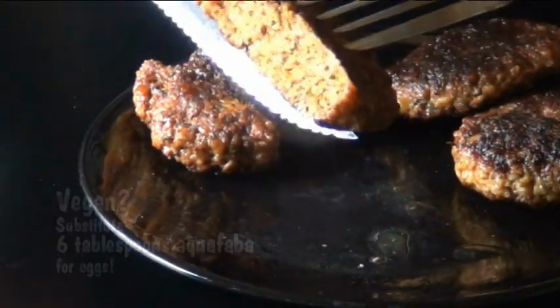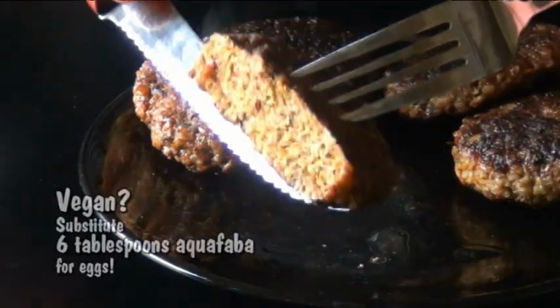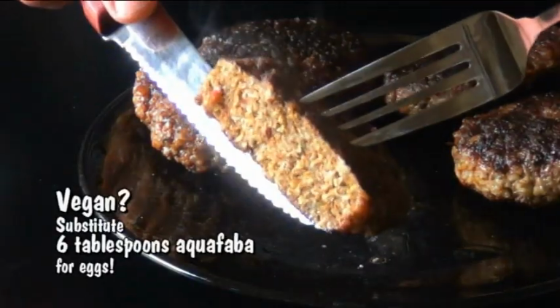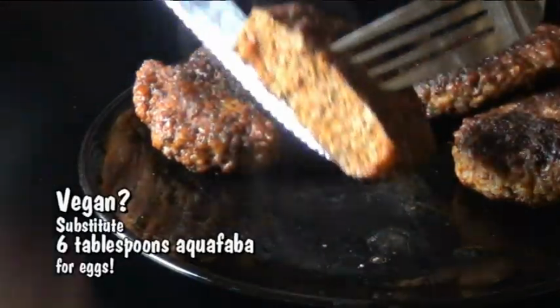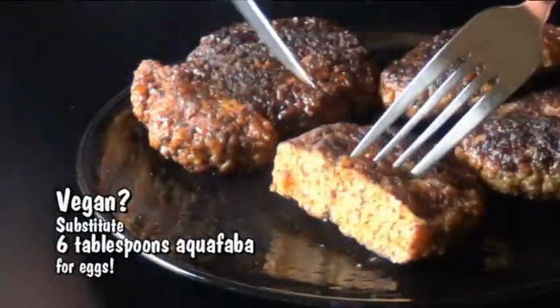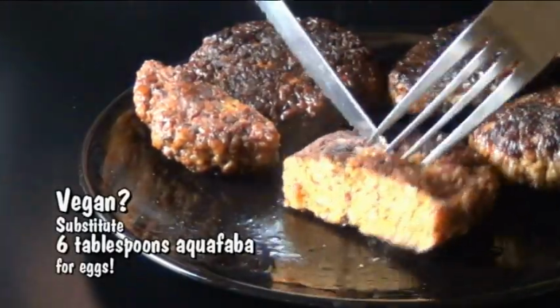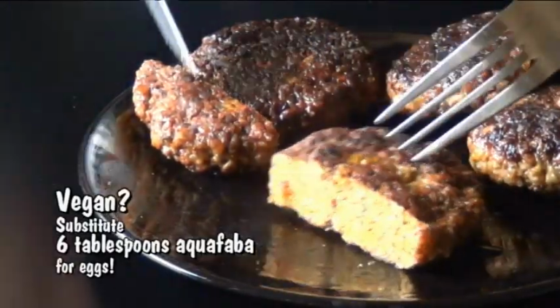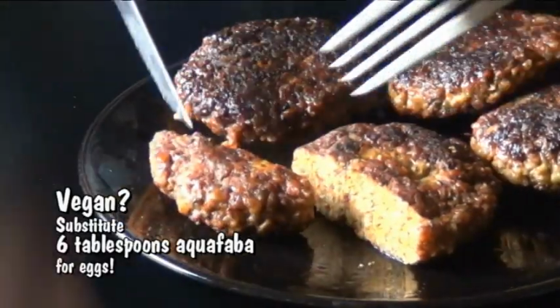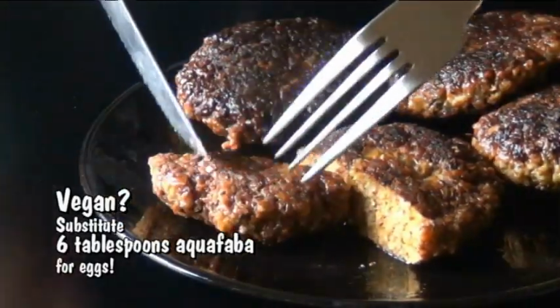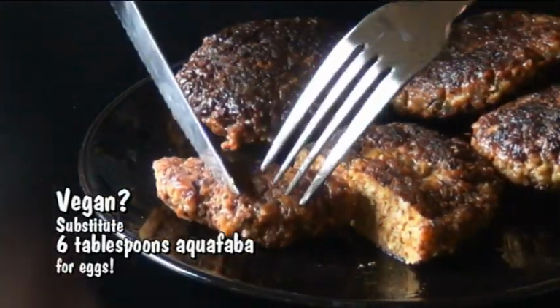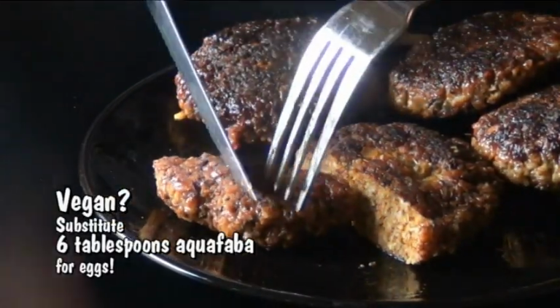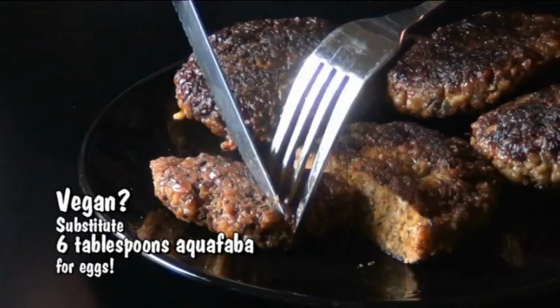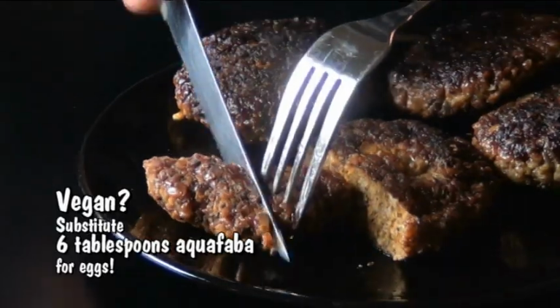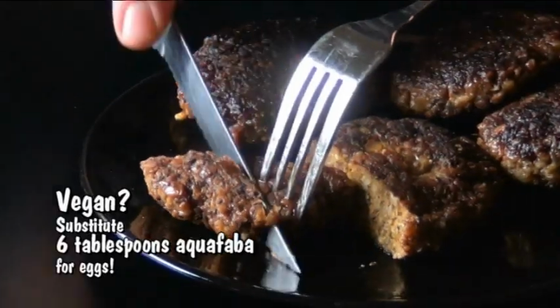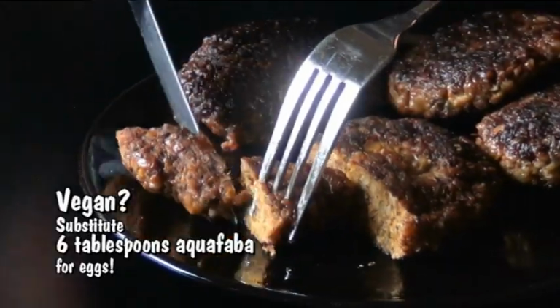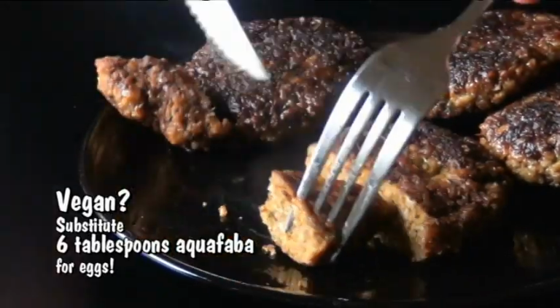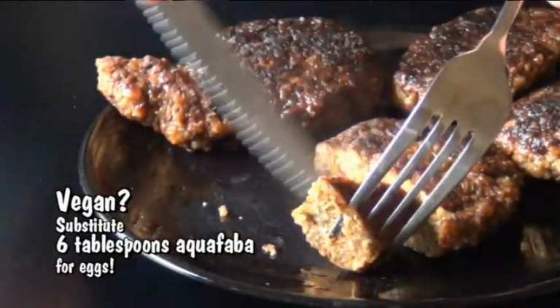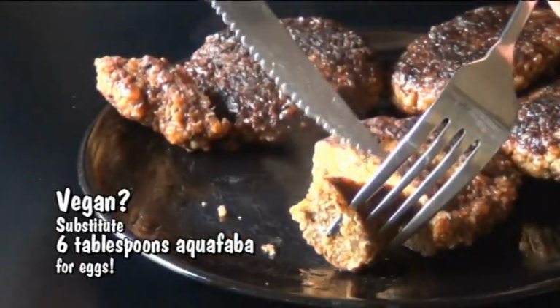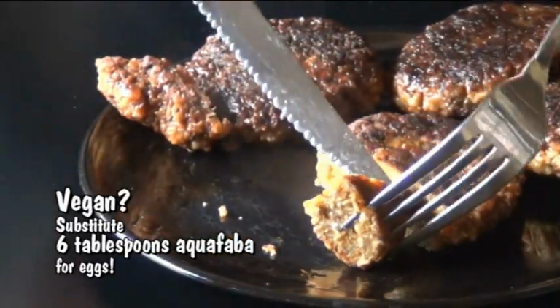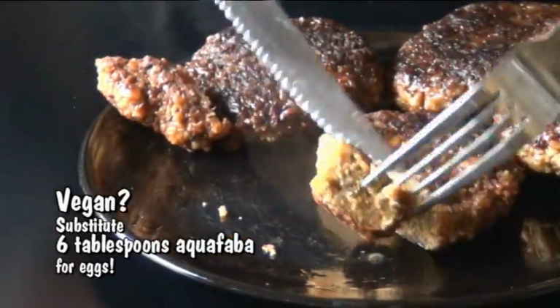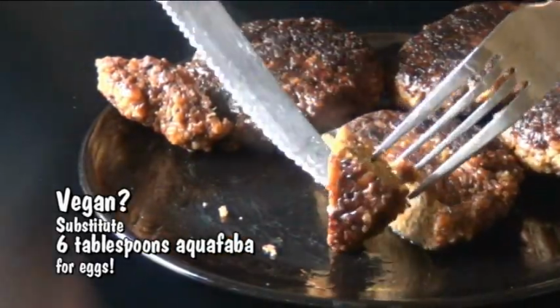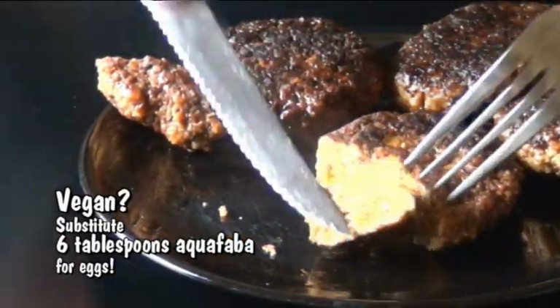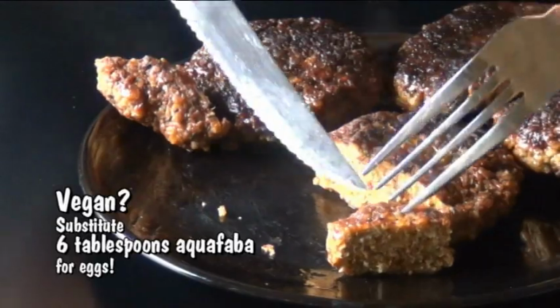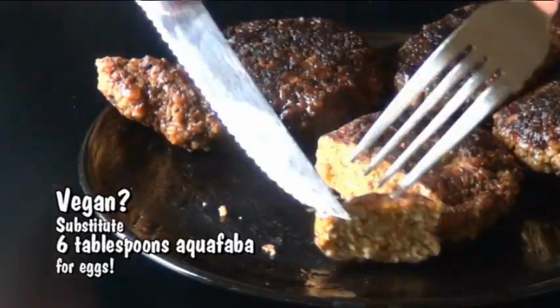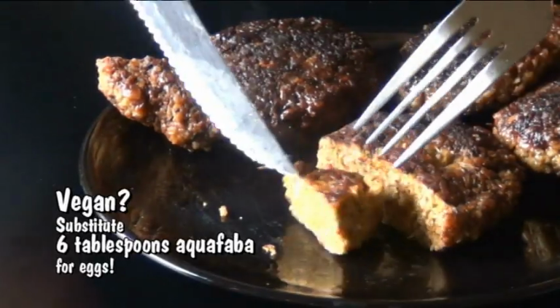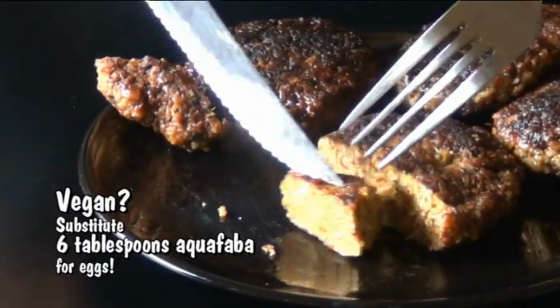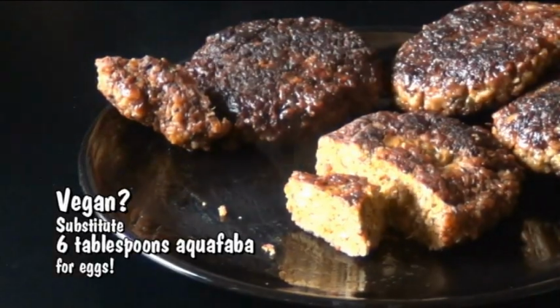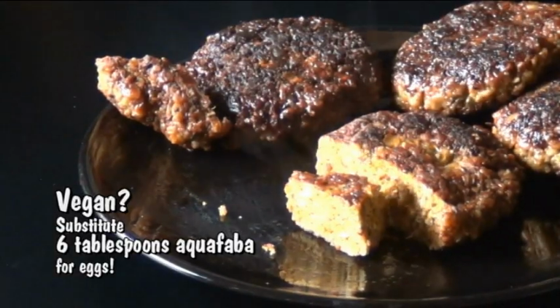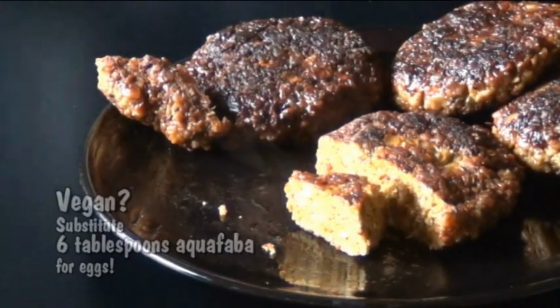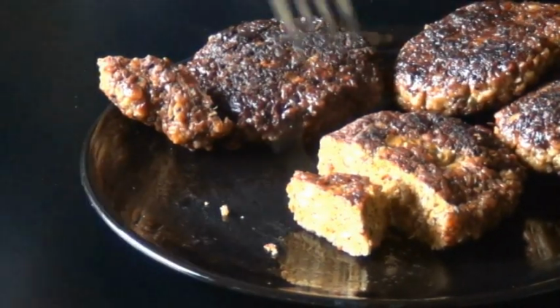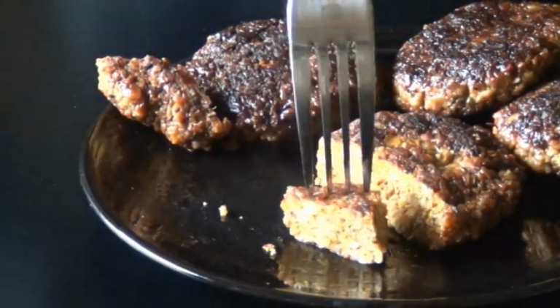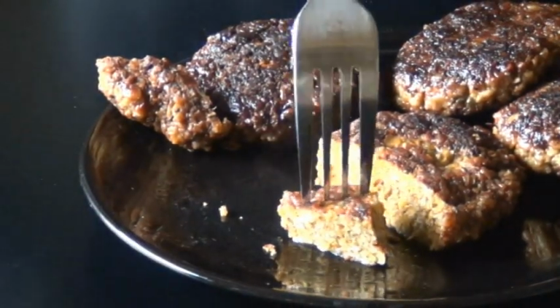Now if you're vegan or you can't eat eggs for whatever reason, I have made these using 6 tablespoons of aquafaba in place of the two eggs, and it actually worked out really well. The only difference was they didn't have quite the same amount of resistance that these ones do, but they were pretty close.